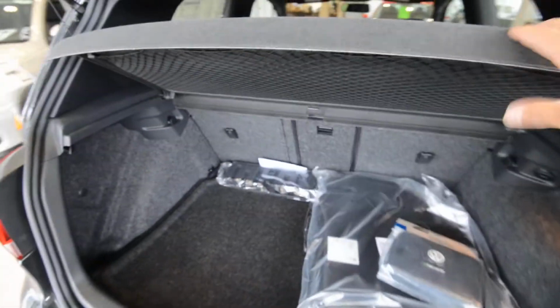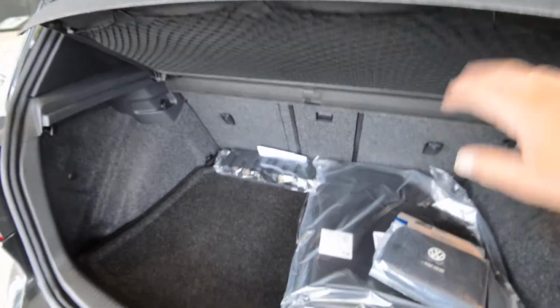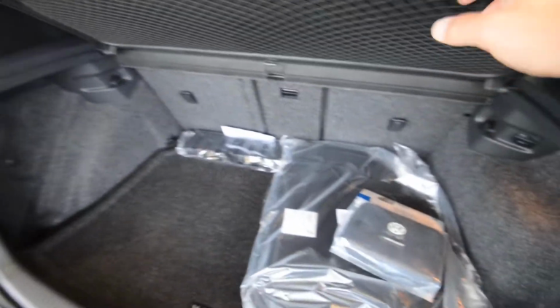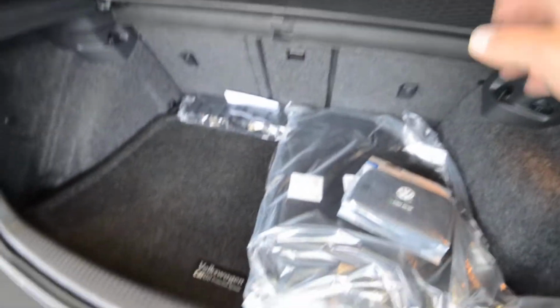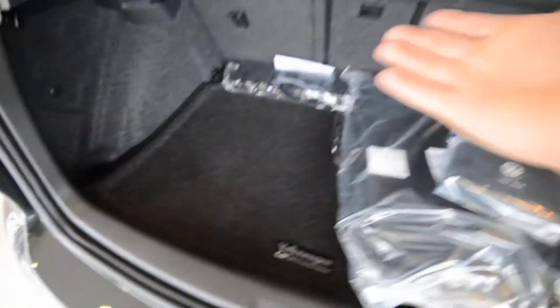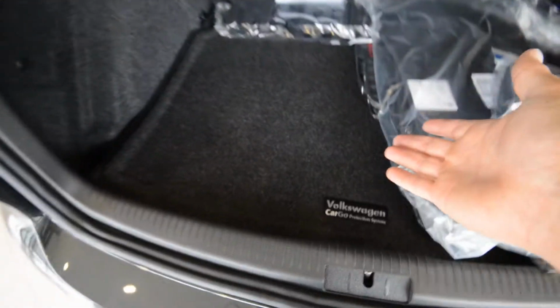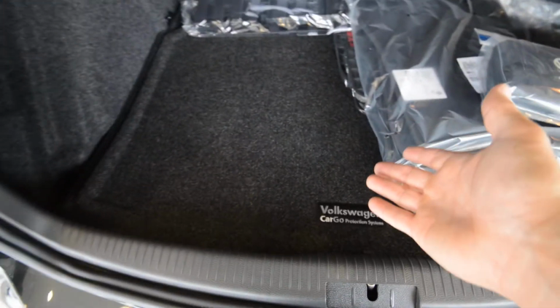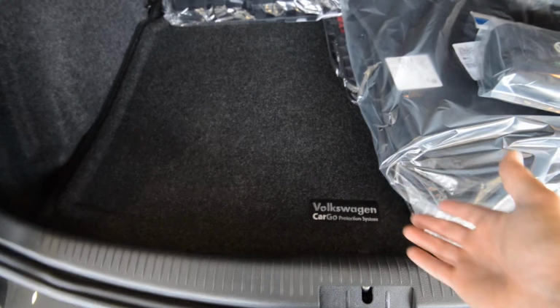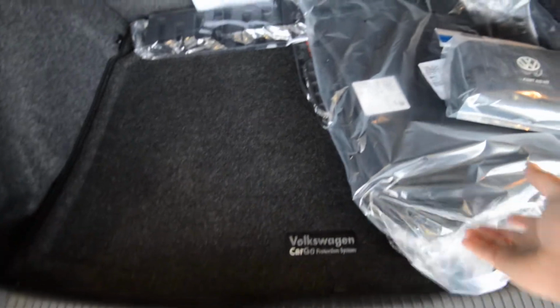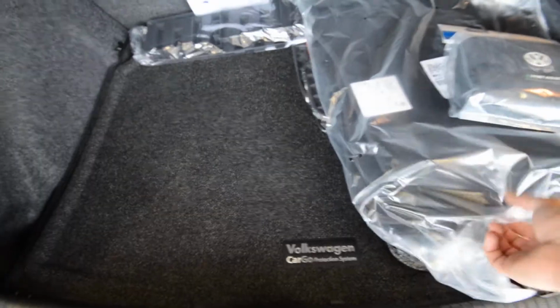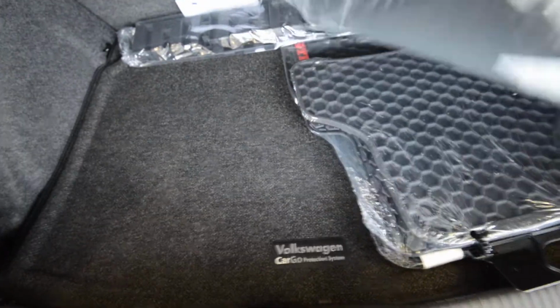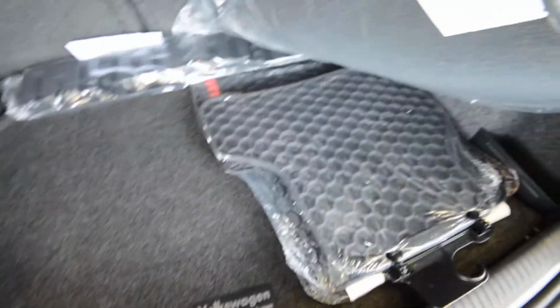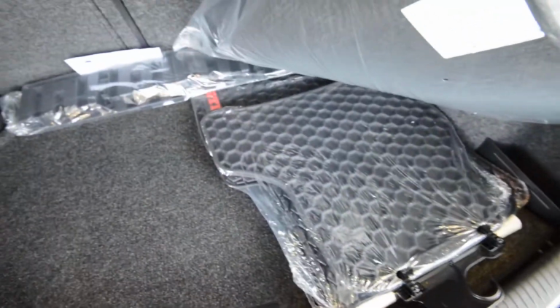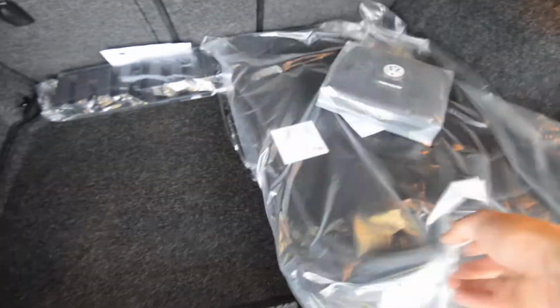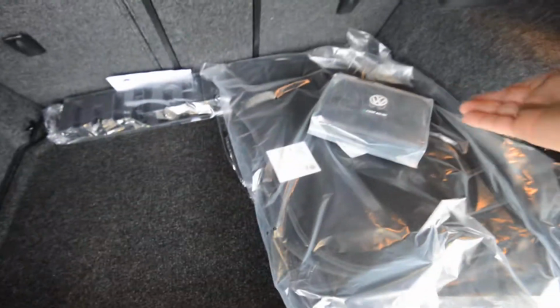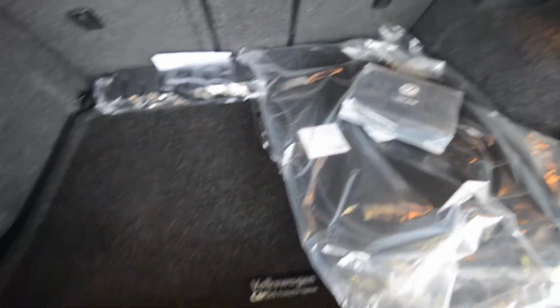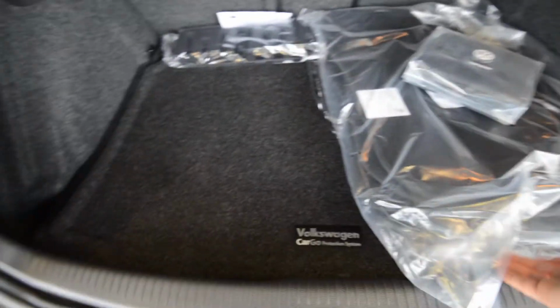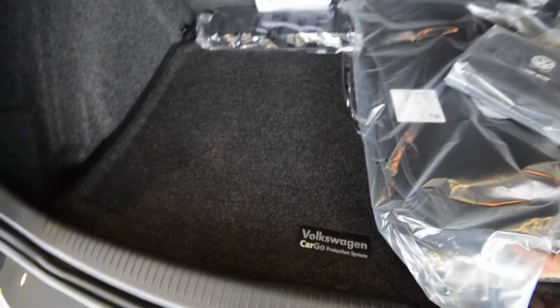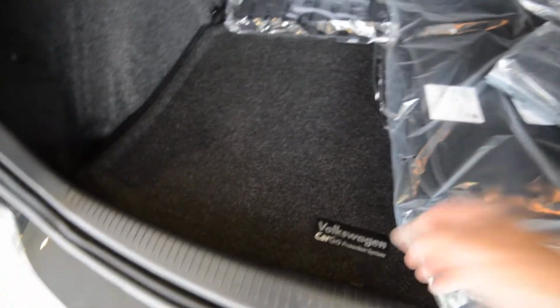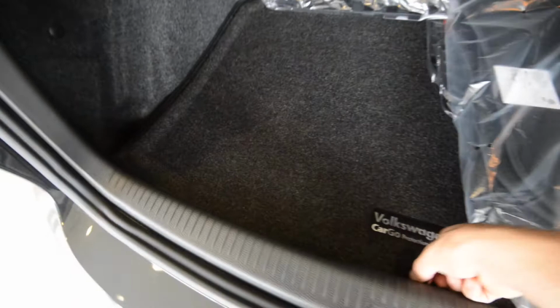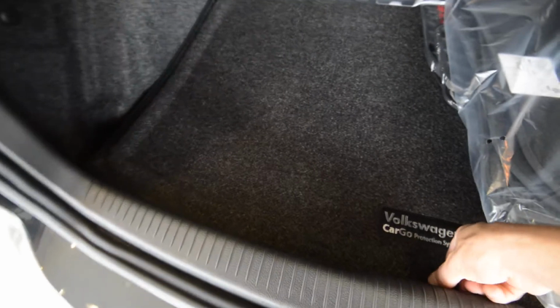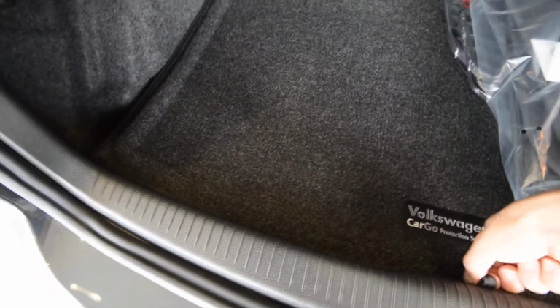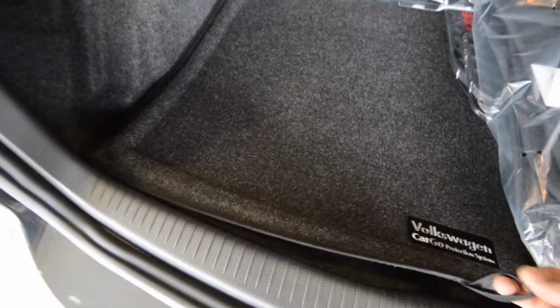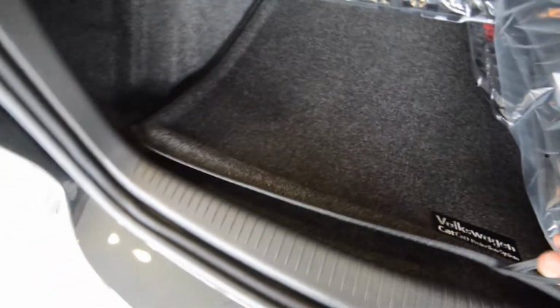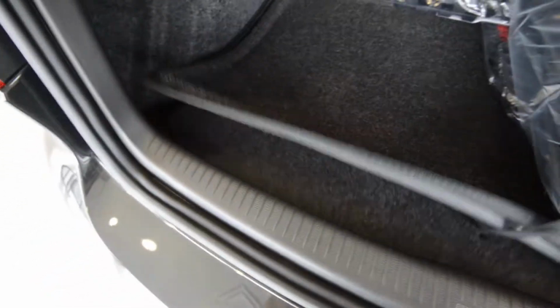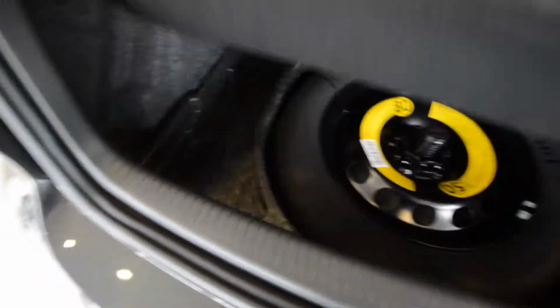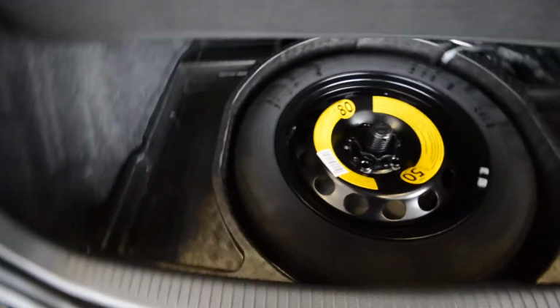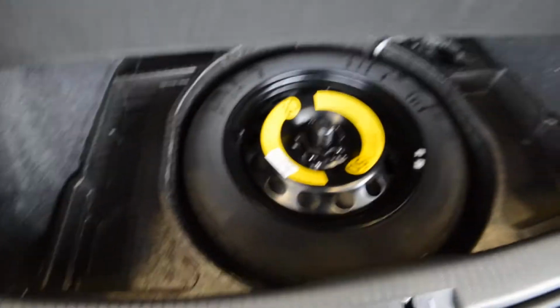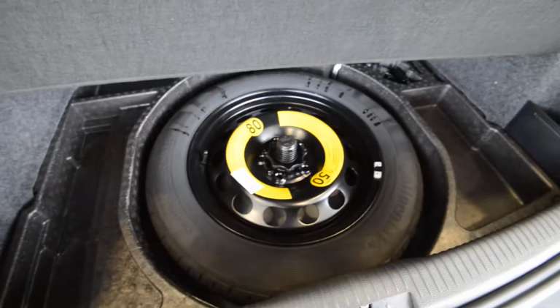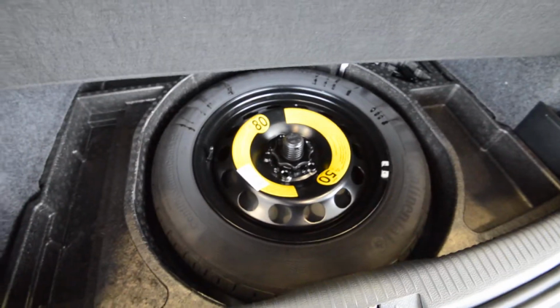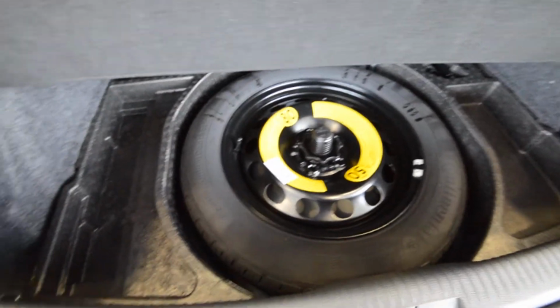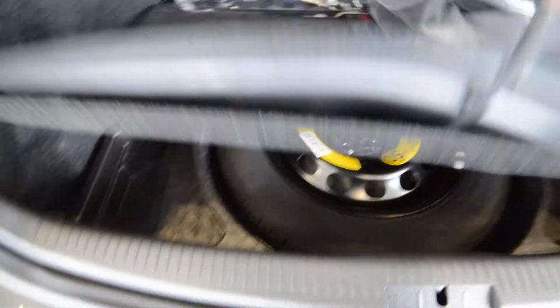Privacy cover, you got the netting, you got the heavy-duty trunk liner, all sorts of floor mats, and that first aid kit. Under the floor is a full-size spare tire, and you got more storage under there as well.